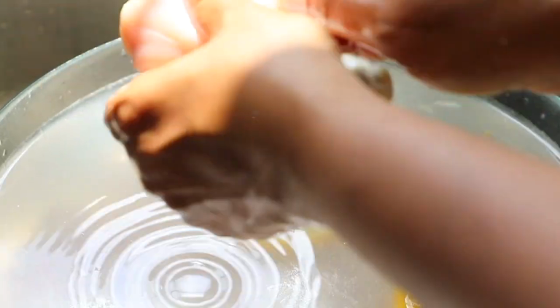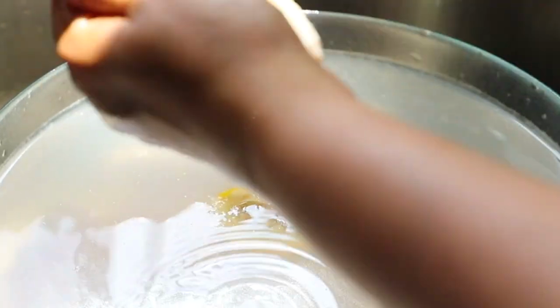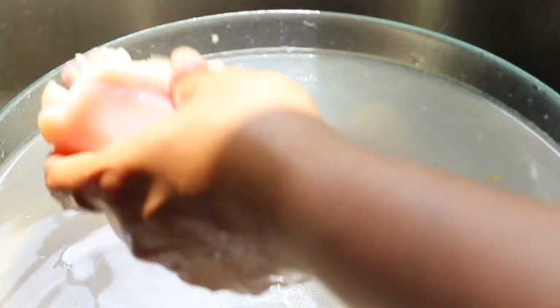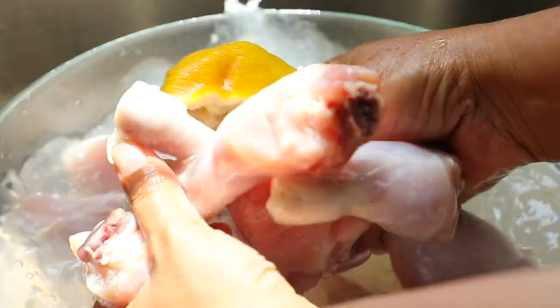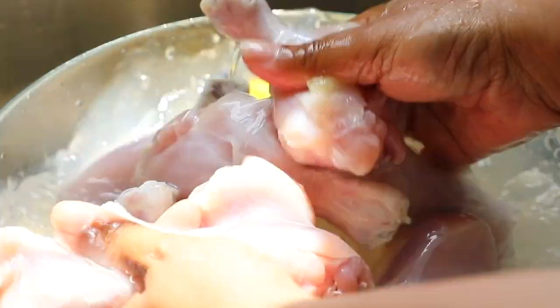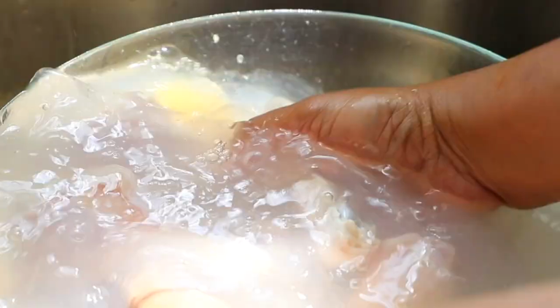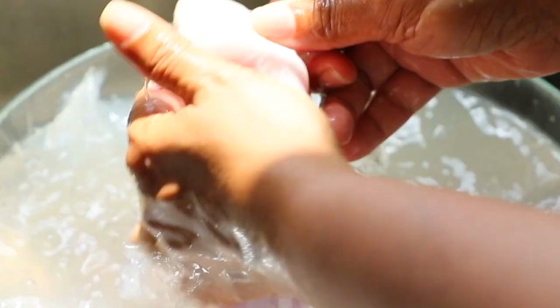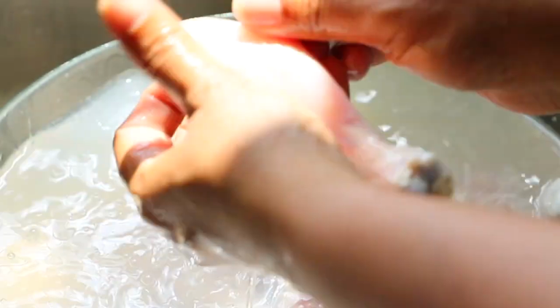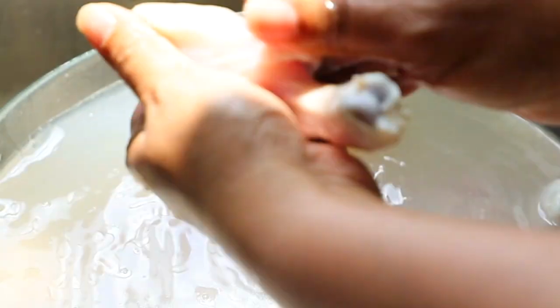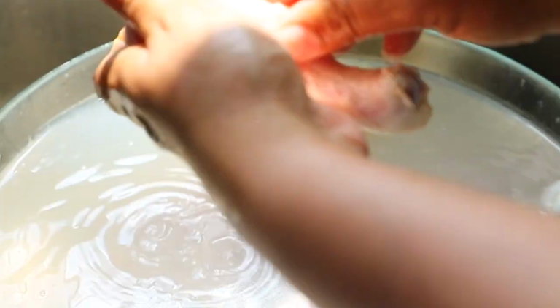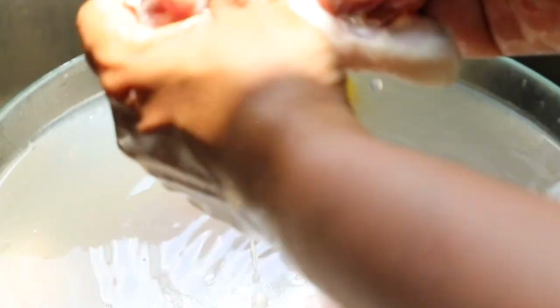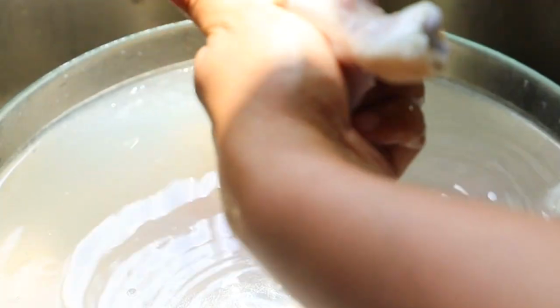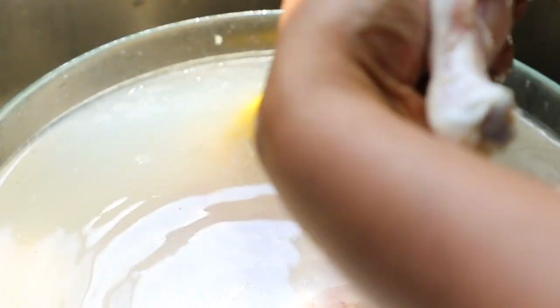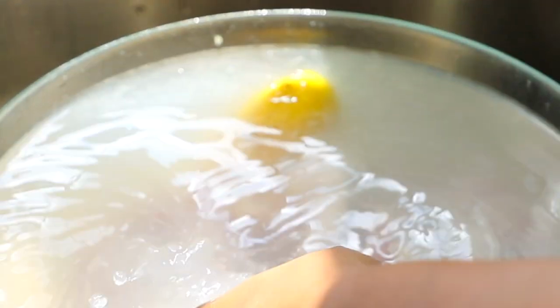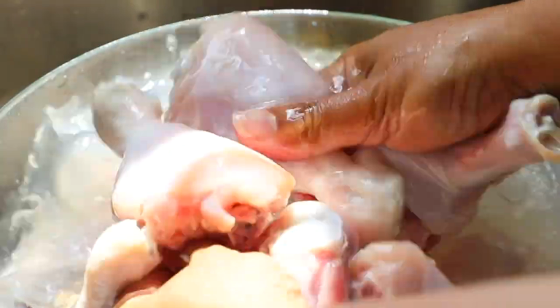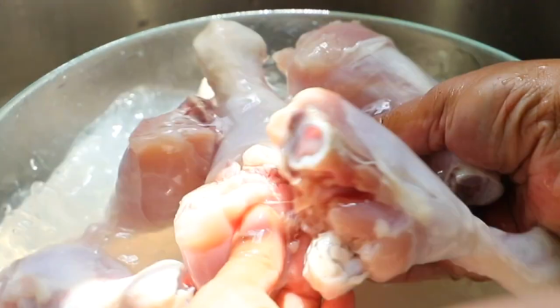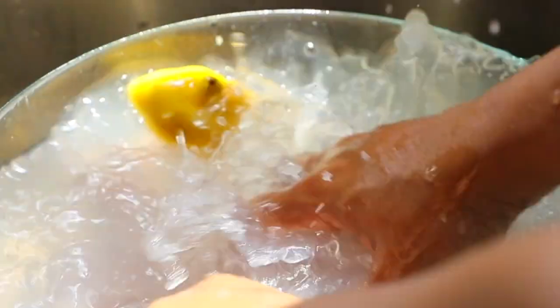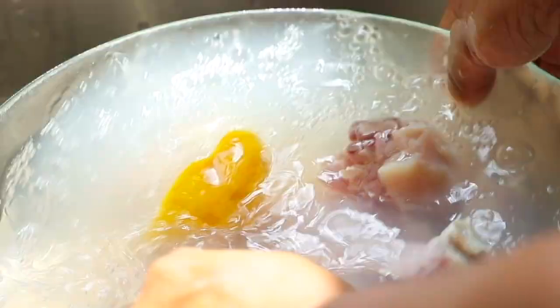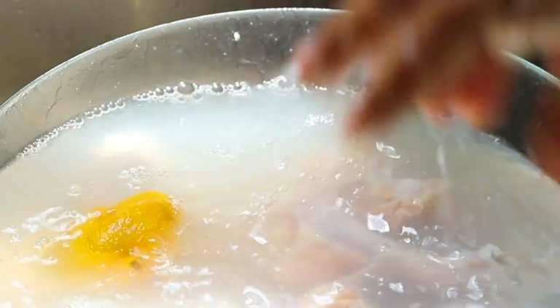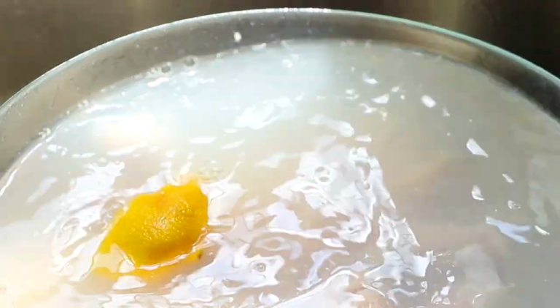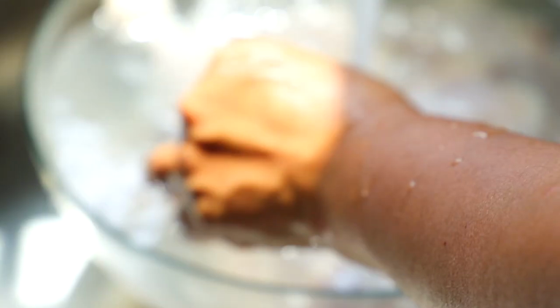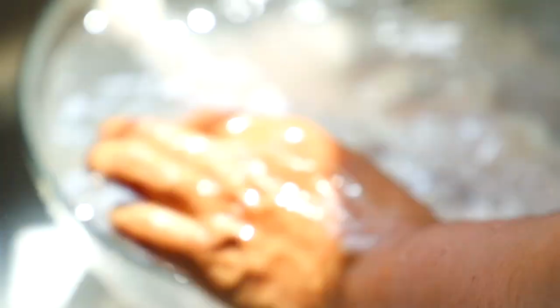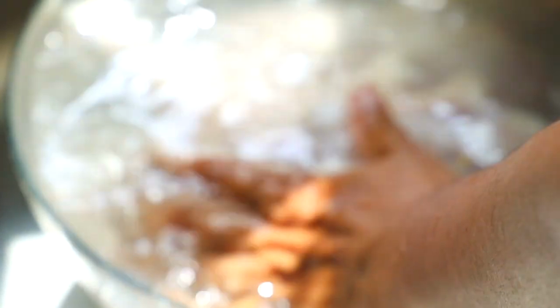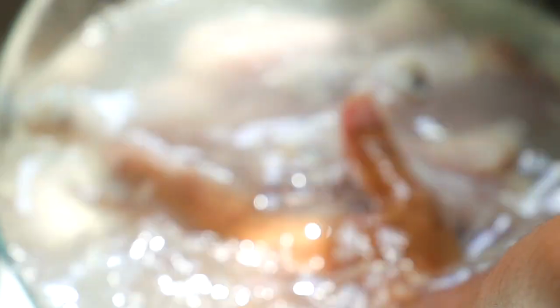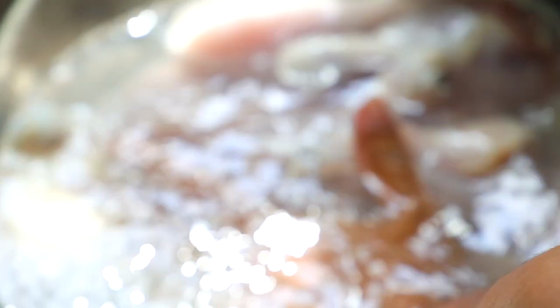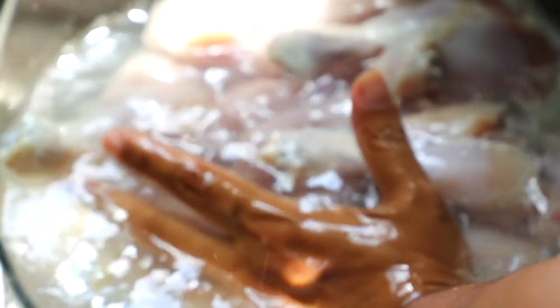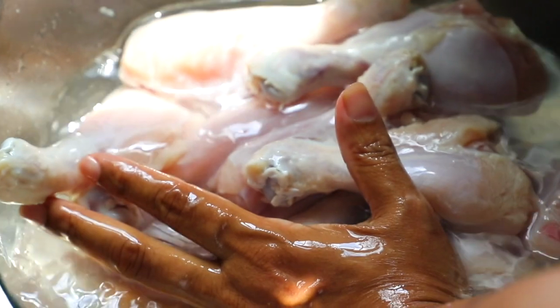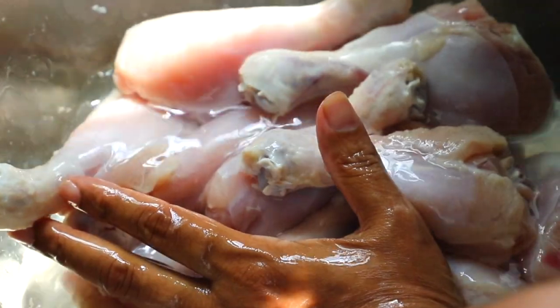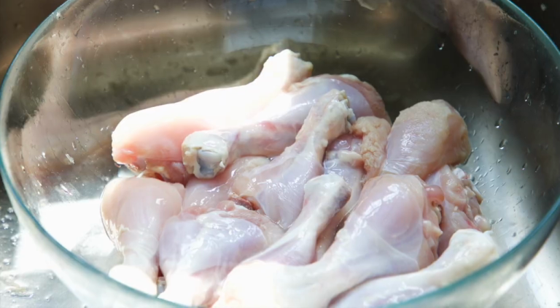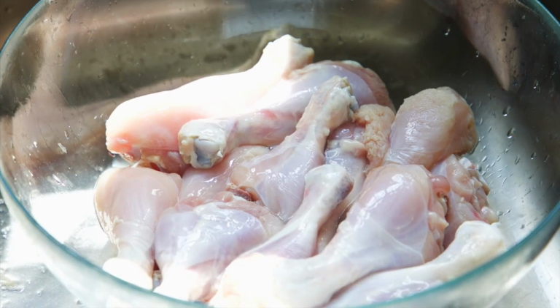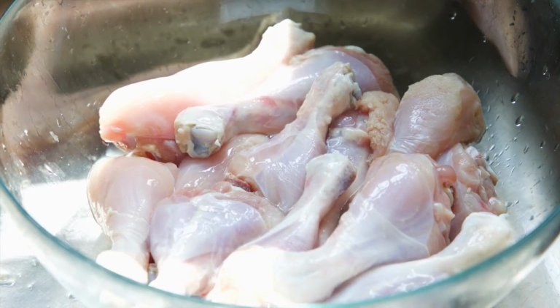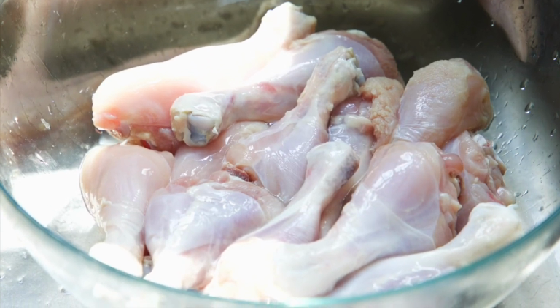Some use the juice of a lime or lemon, some use salt, flour, or vinegar. Several changes of water later and our chicken is clean, ready to be seasoned.